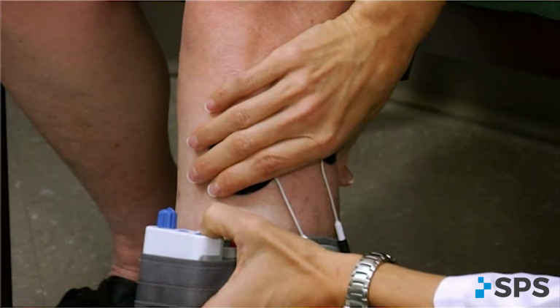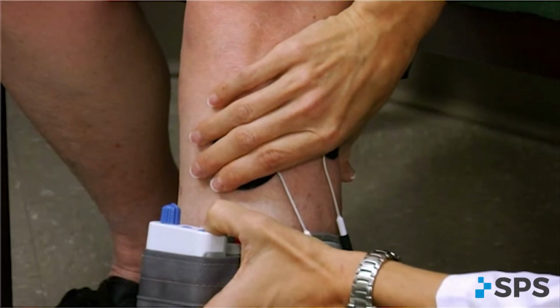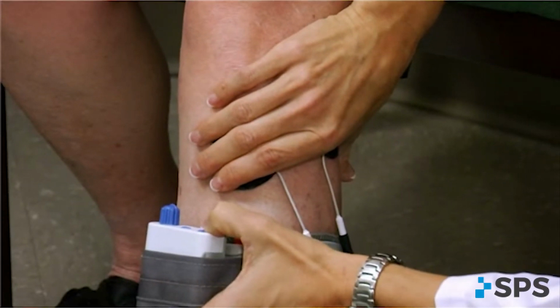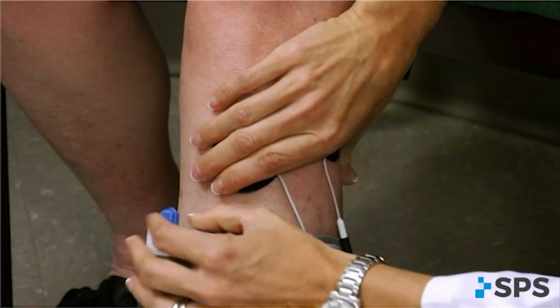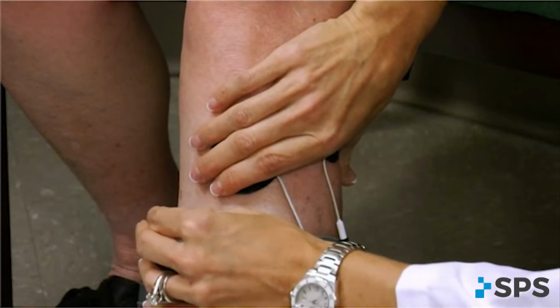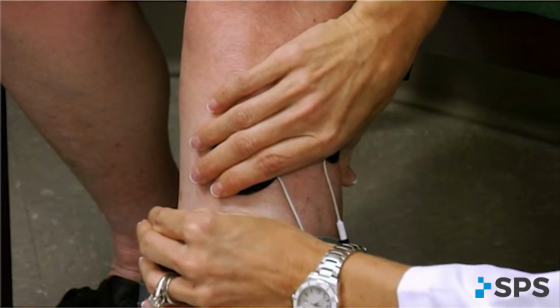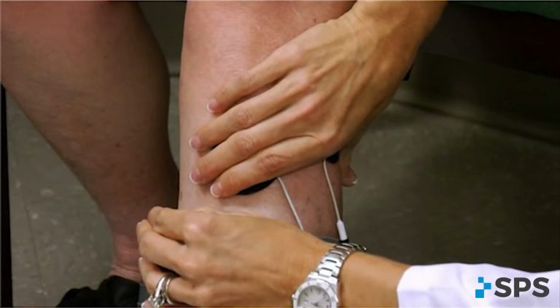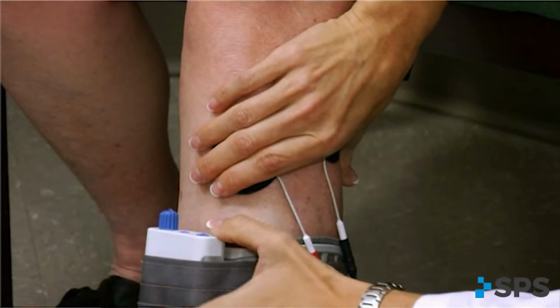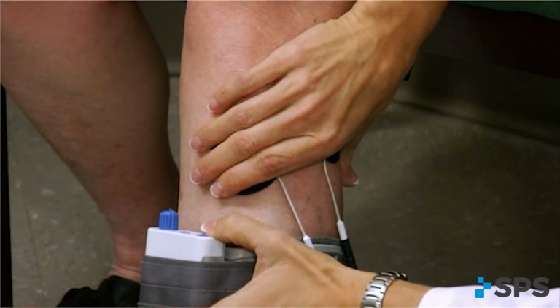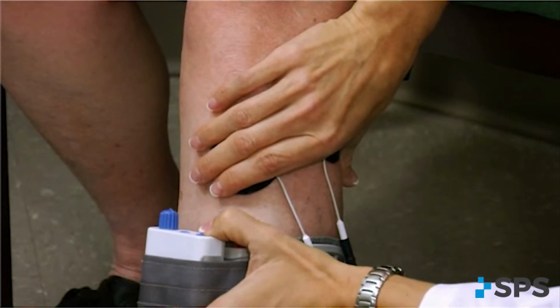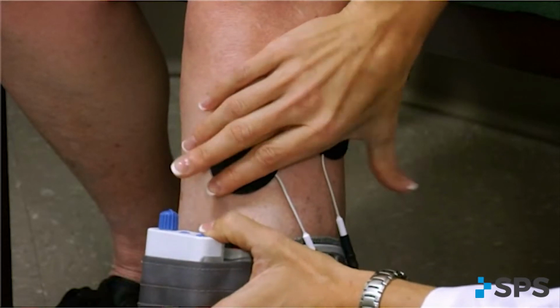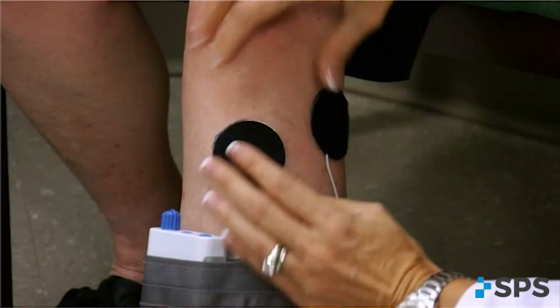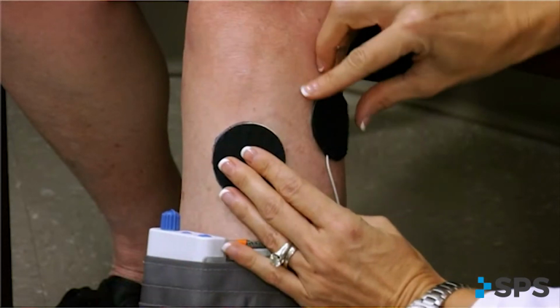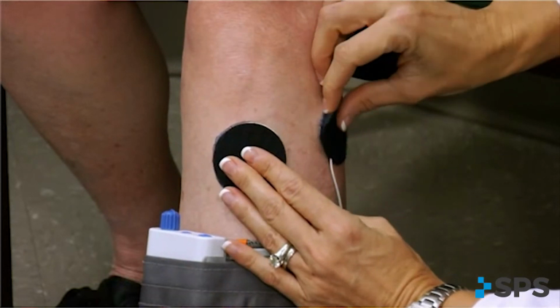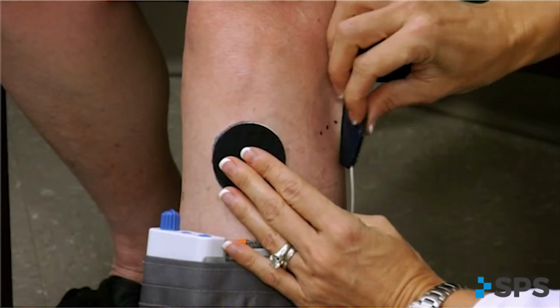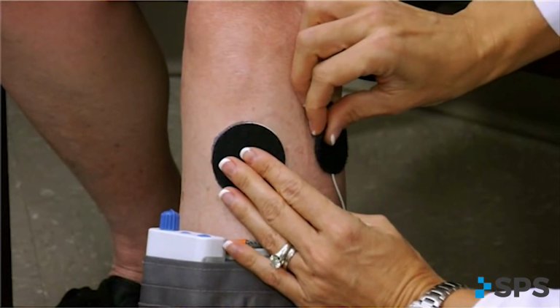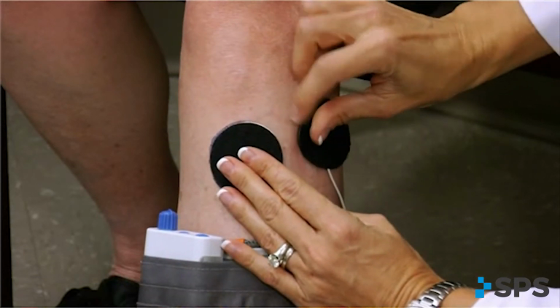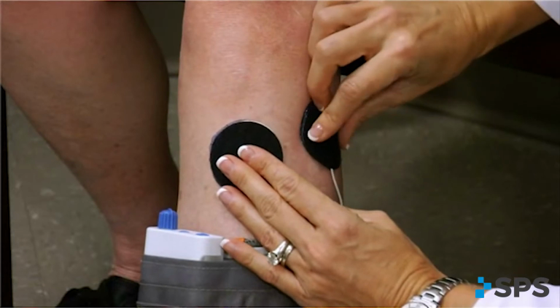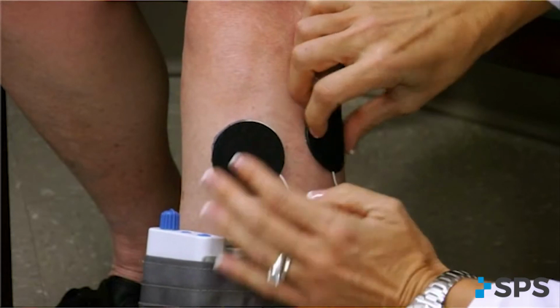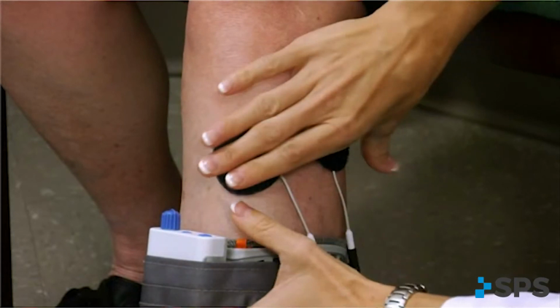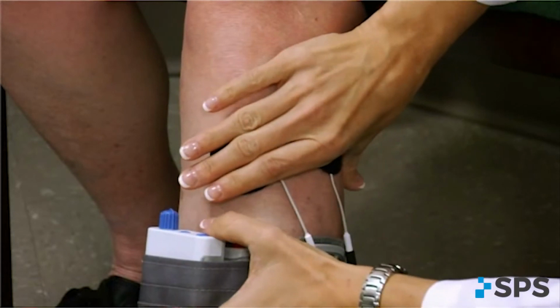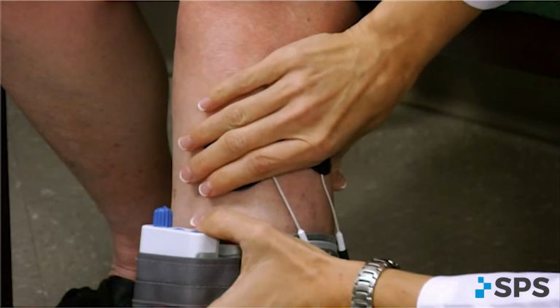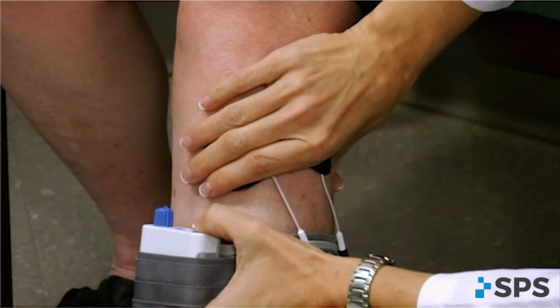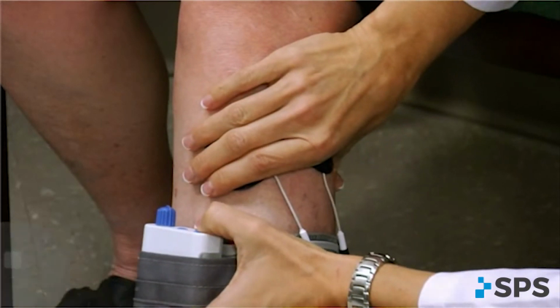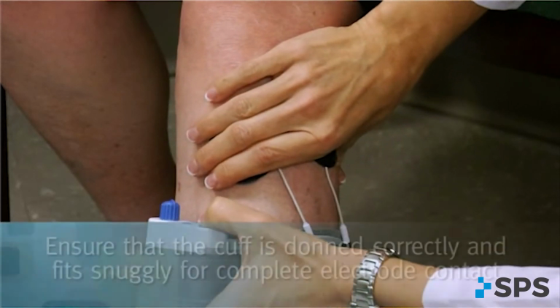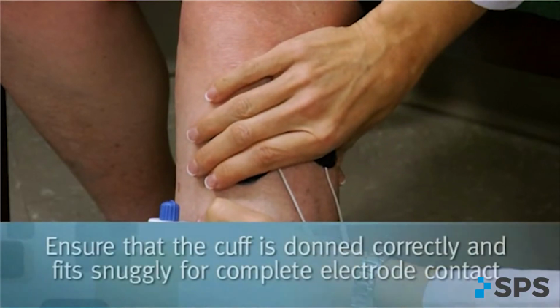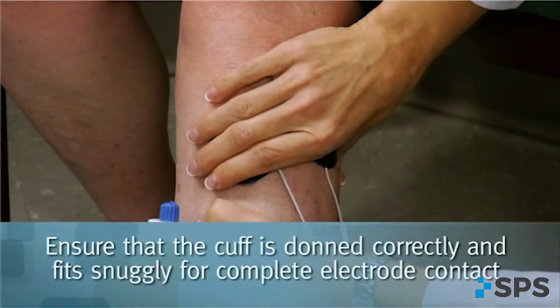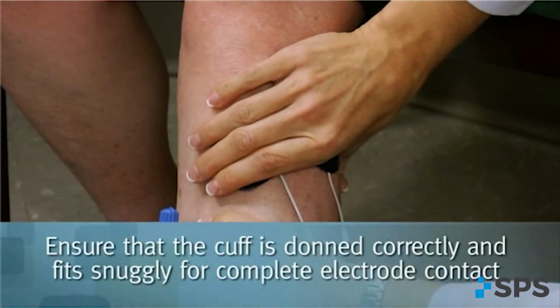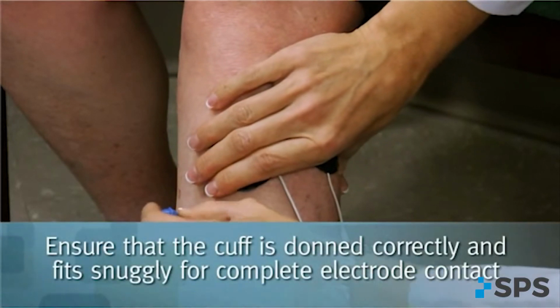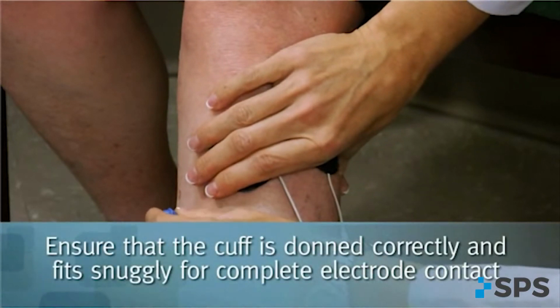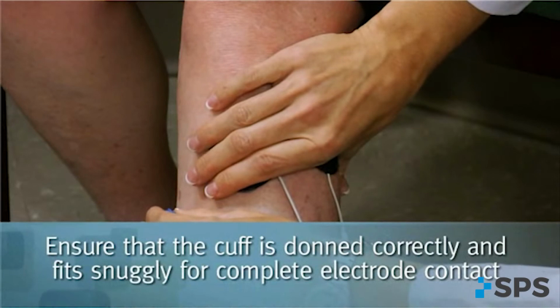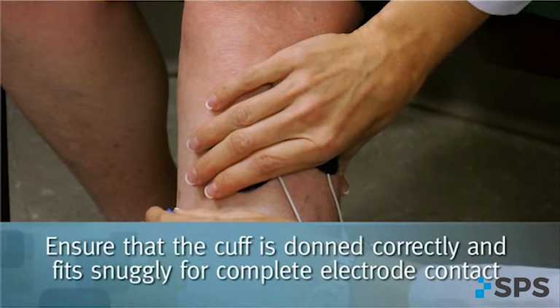You may need to increase the intensity to elicit a functional foot lift if the foot is not lifting enough or not lifting in the right direction. Assess the cuff and electrode alignment and ensure that the cuff is donned correctly and fits snugly for complete electrode contact with the skin.